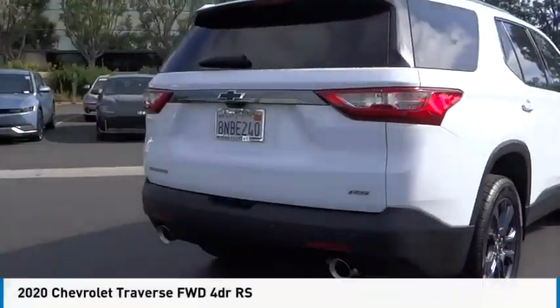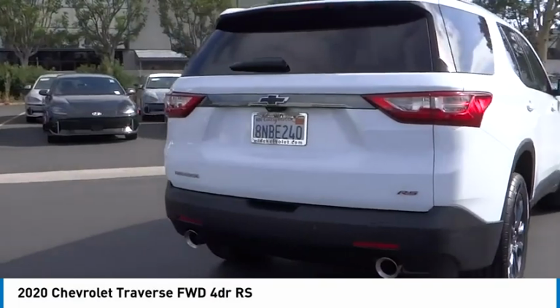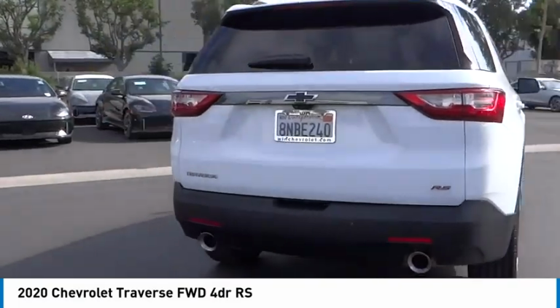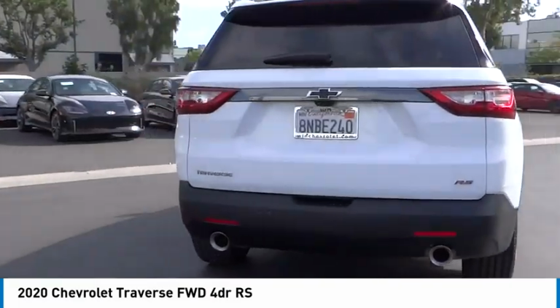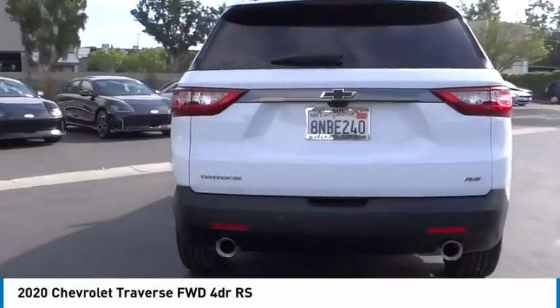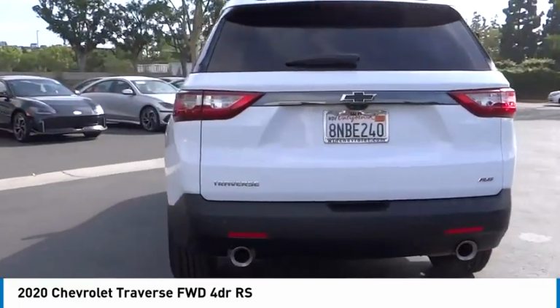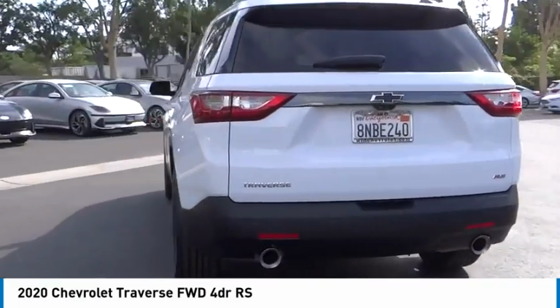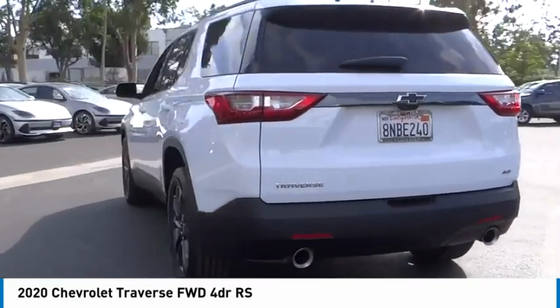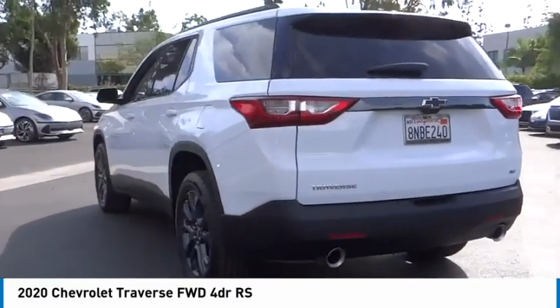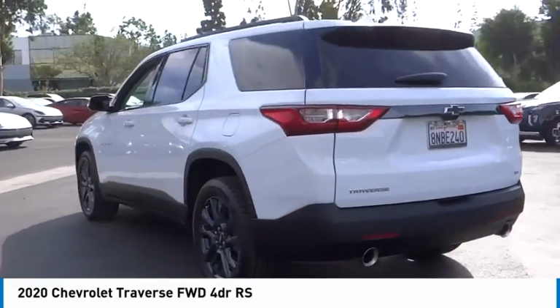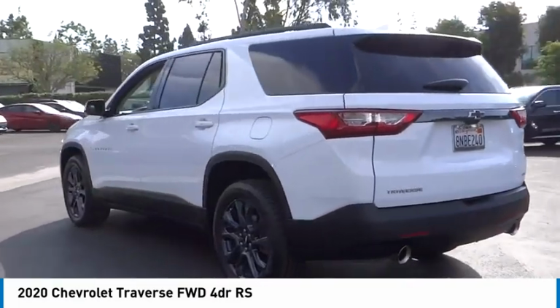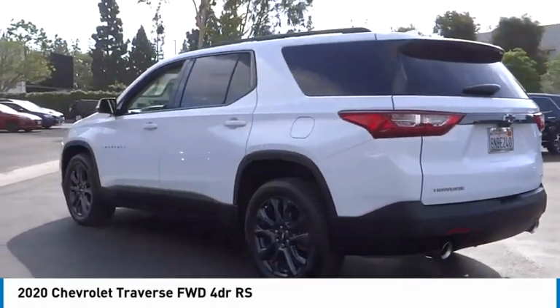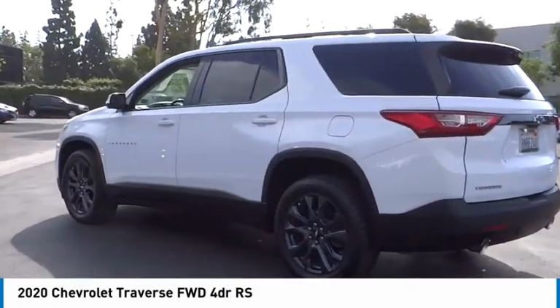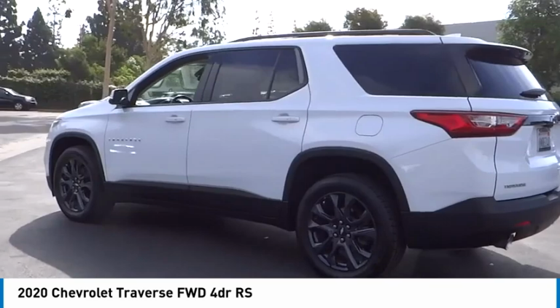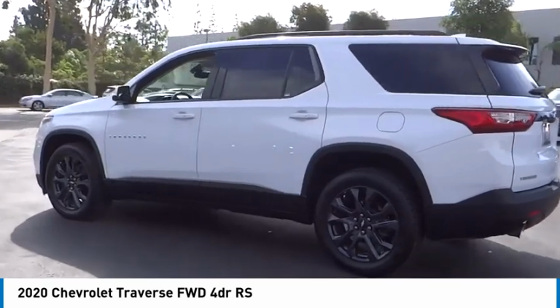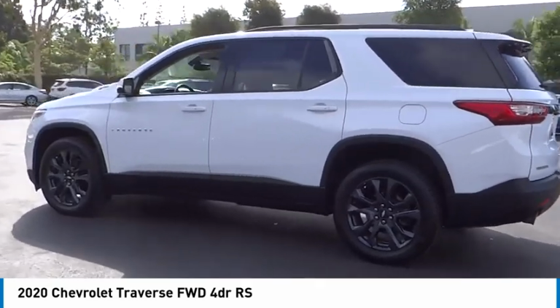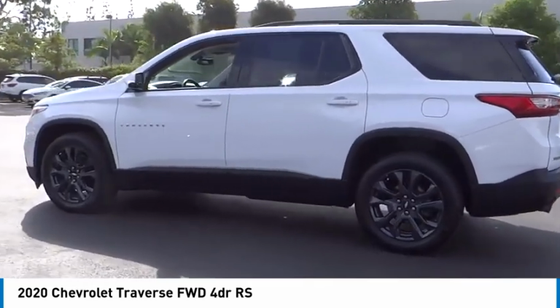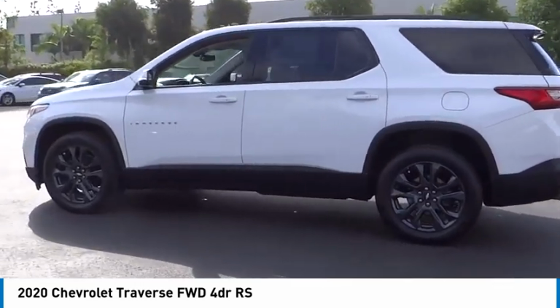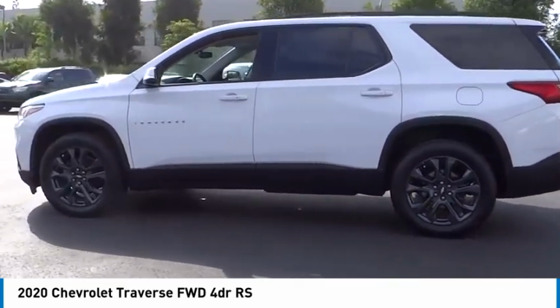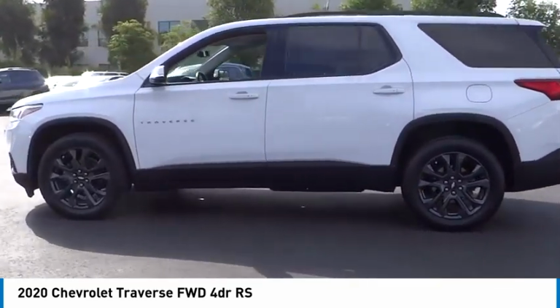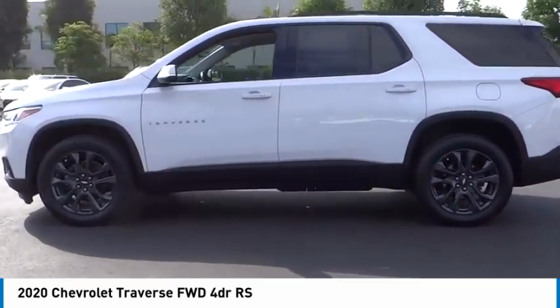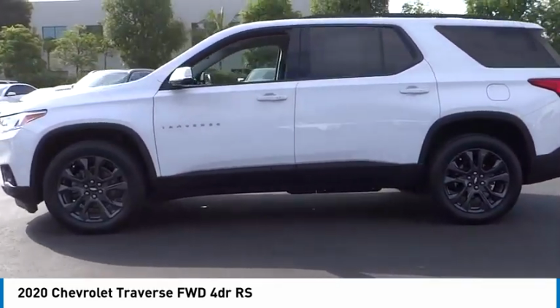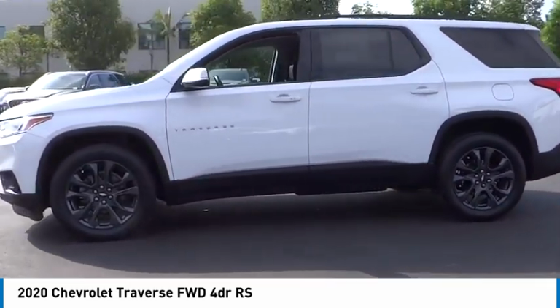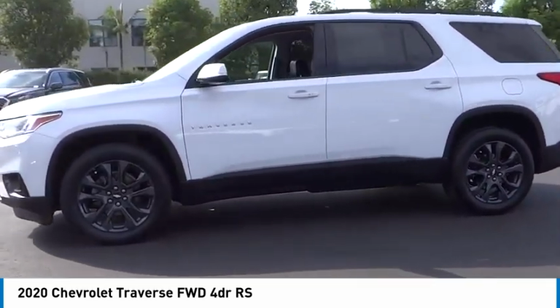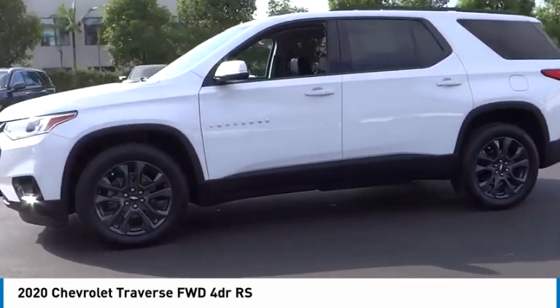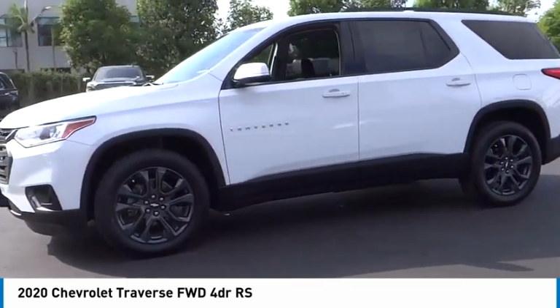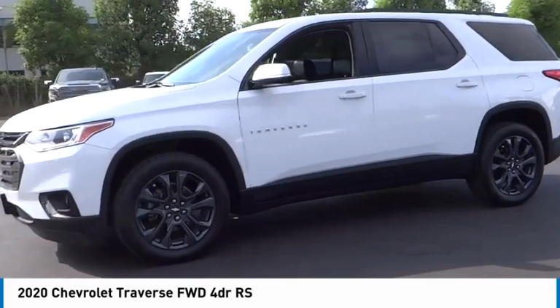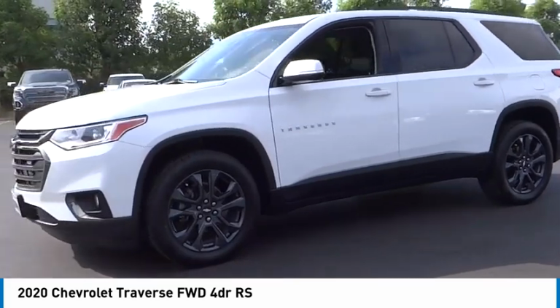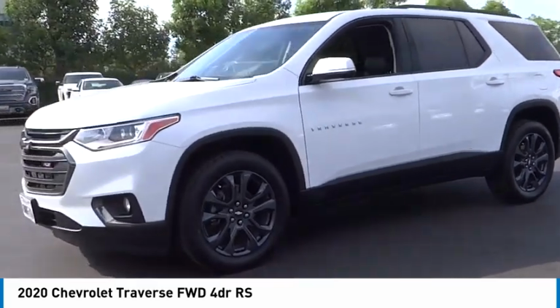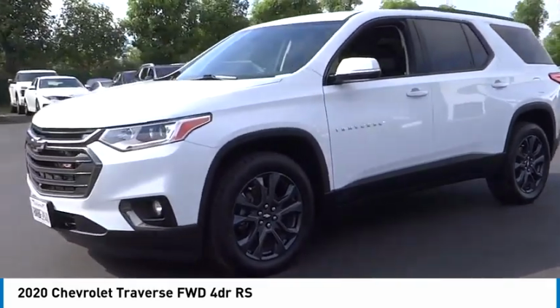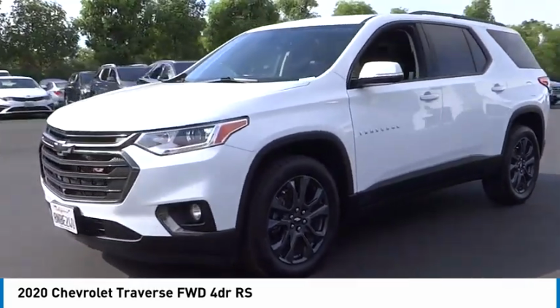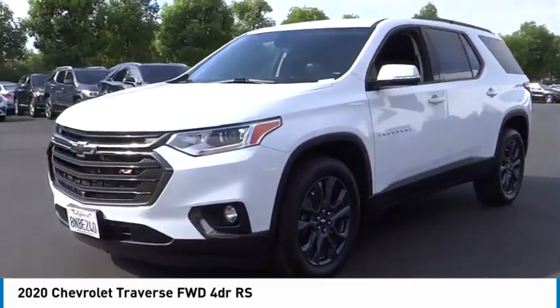Take a ride in the 2020 Traverse. Chevy Traverse is more stylish than minivans and far more fuel and space efficient than truck-based SUVs. Crossovers like the Traverse are excellent family vehicles.